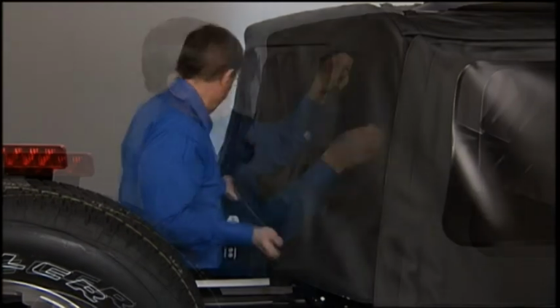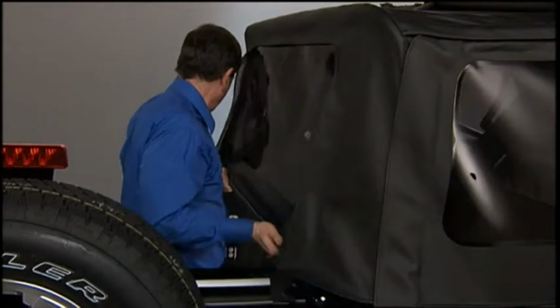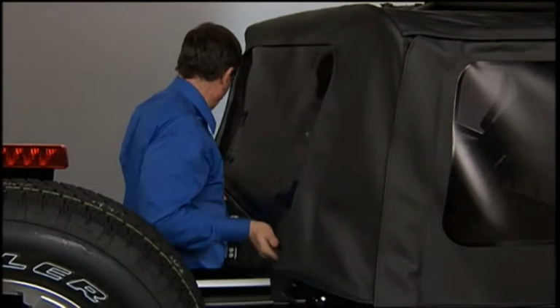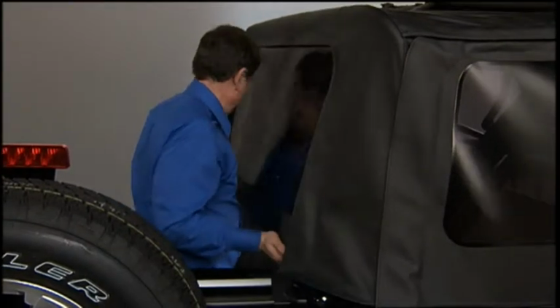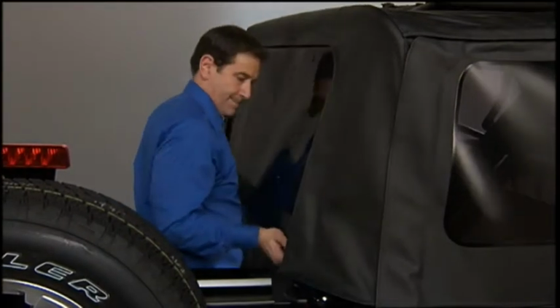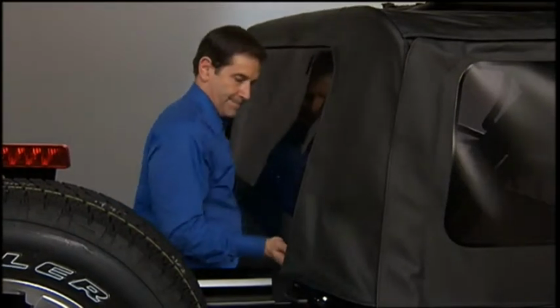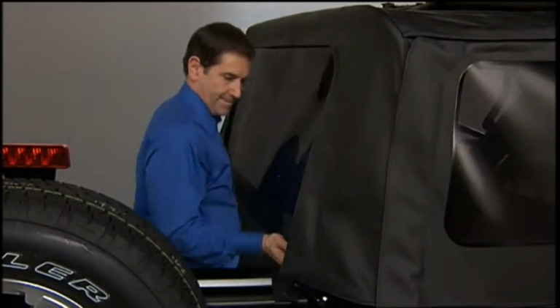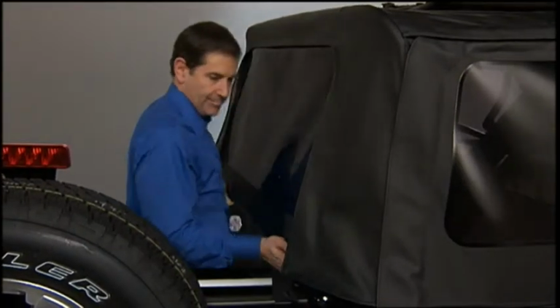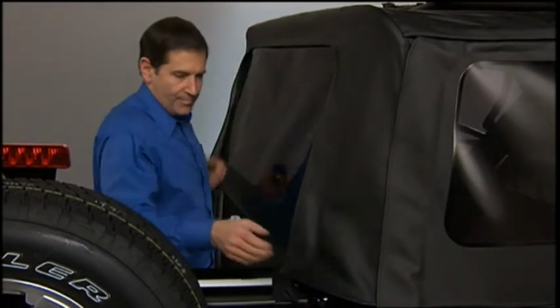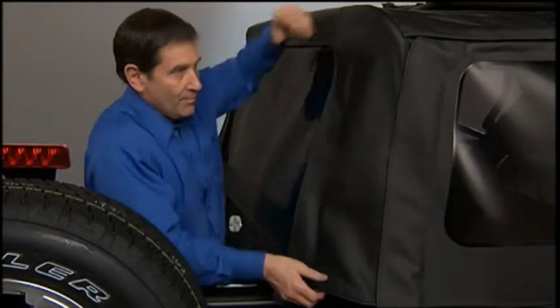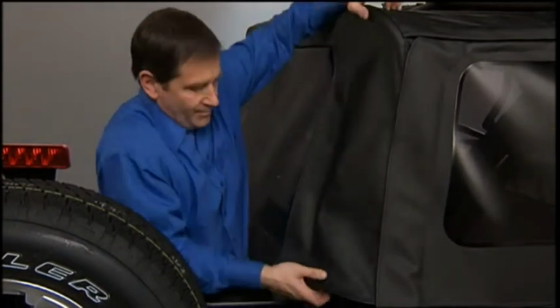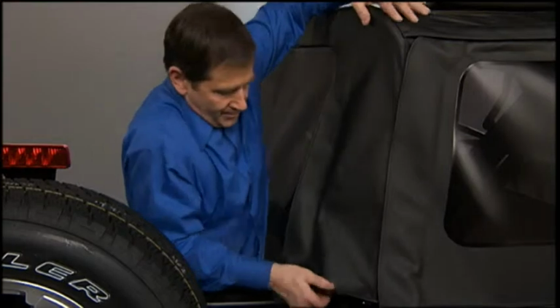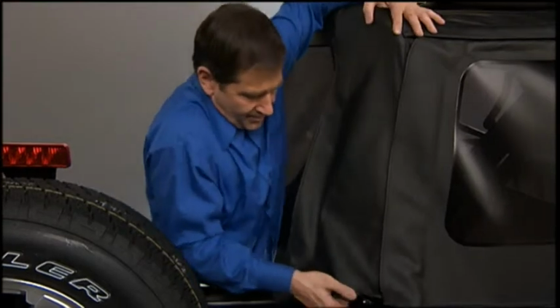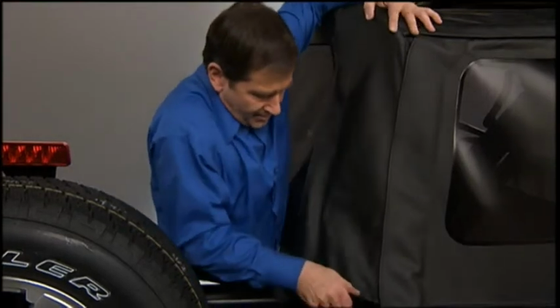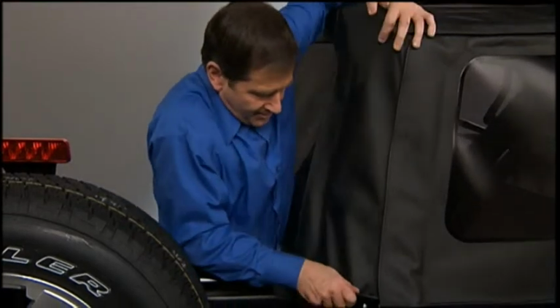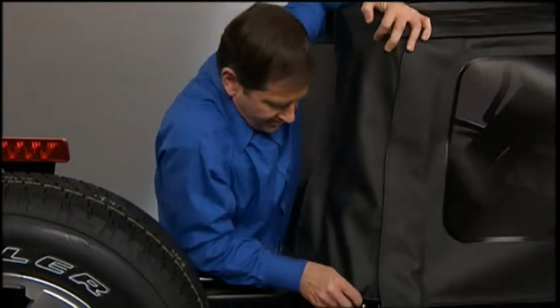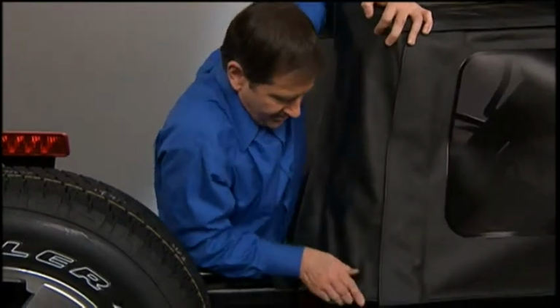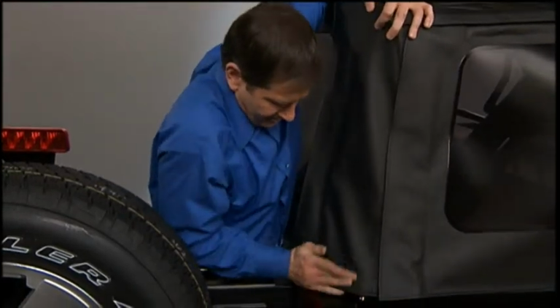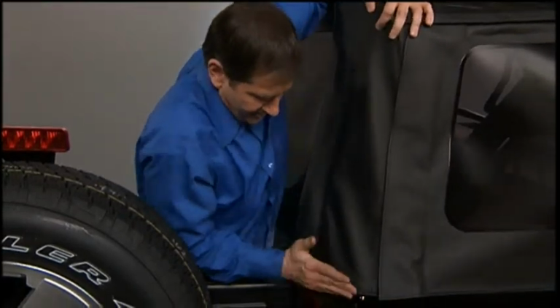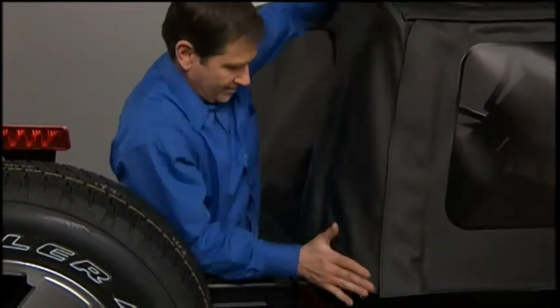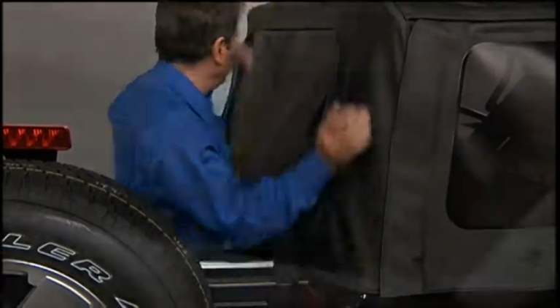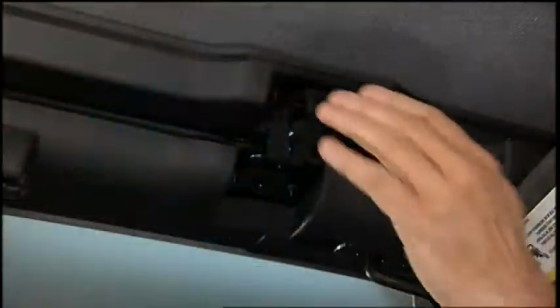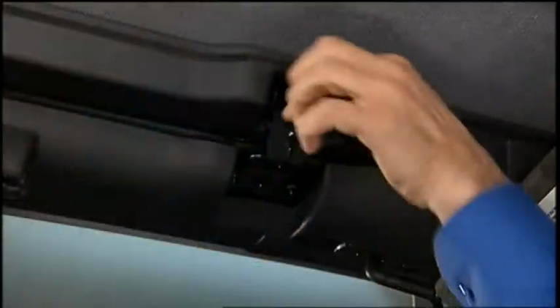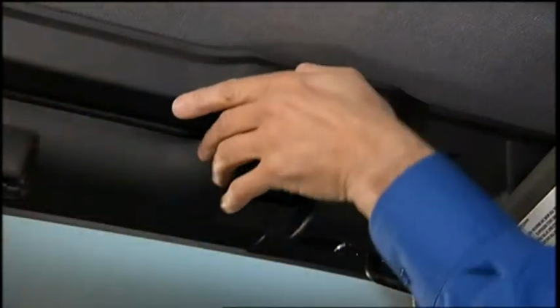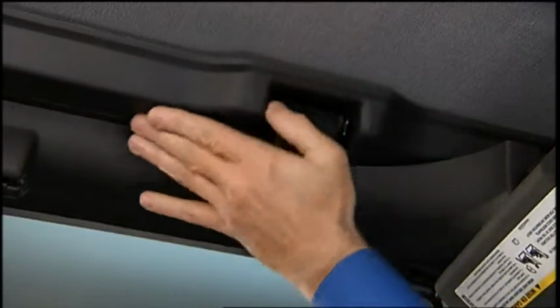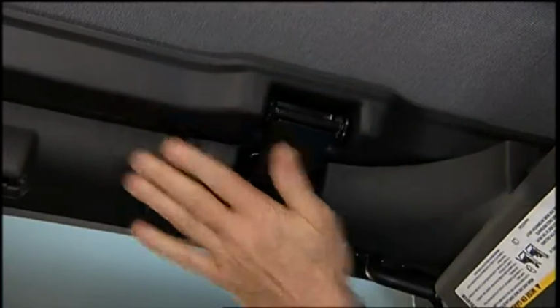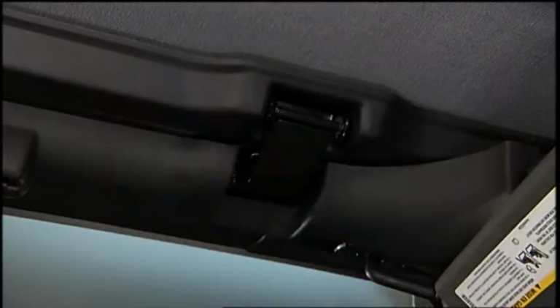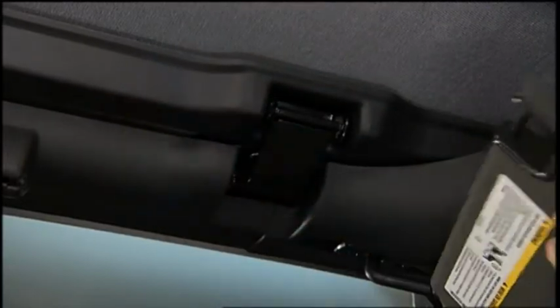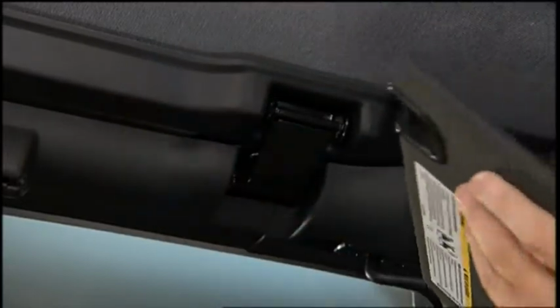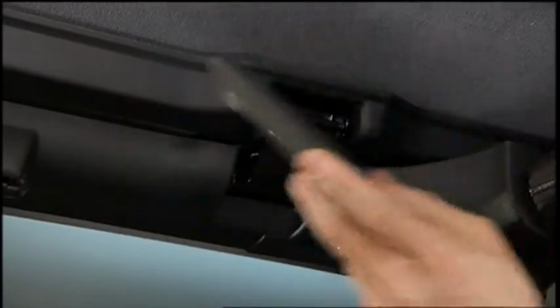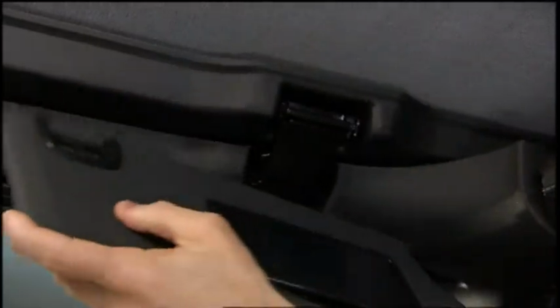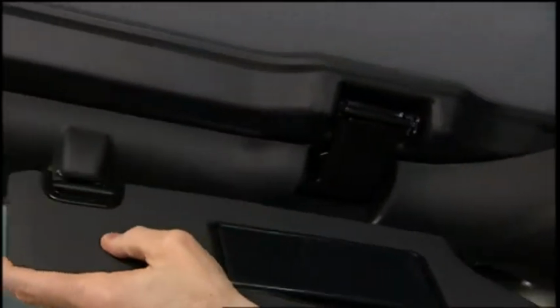Now, grasp the tailgate bar and roll it back into the tailgate brackets and tuck the sail panels back into the body side retainers. Finally, close the header latches and clip the sun visors back in place. Easy enough!